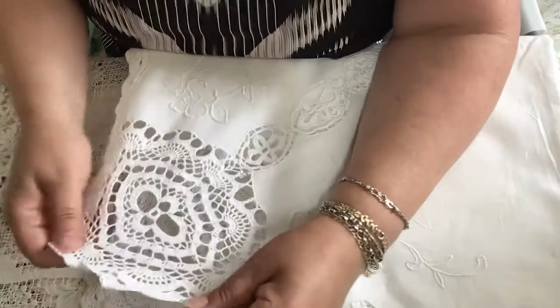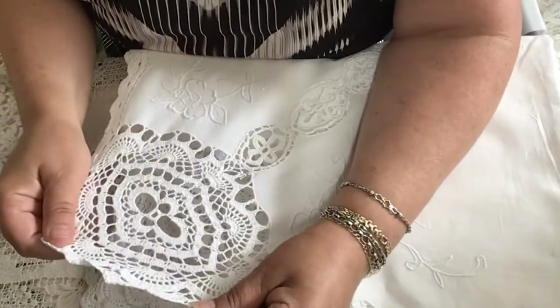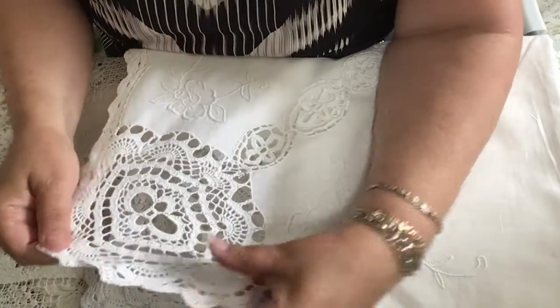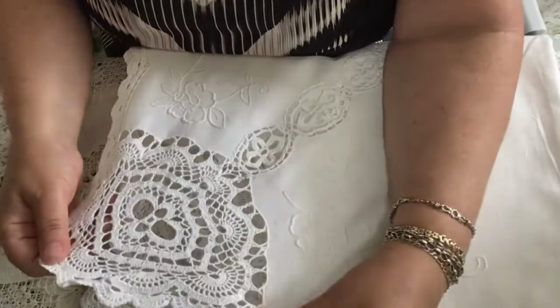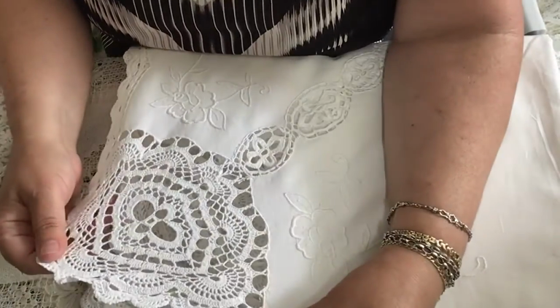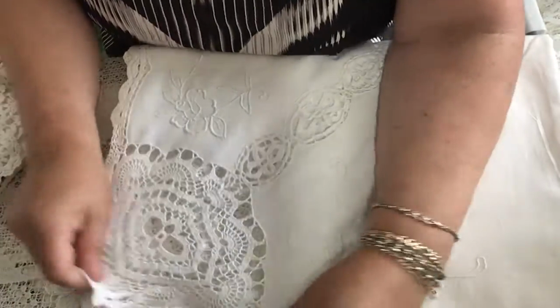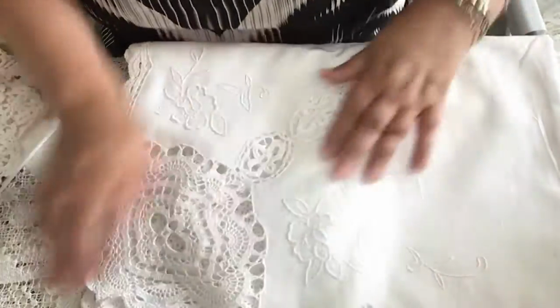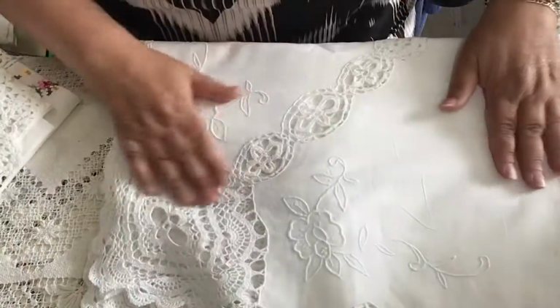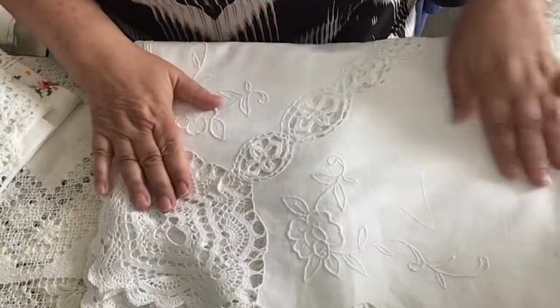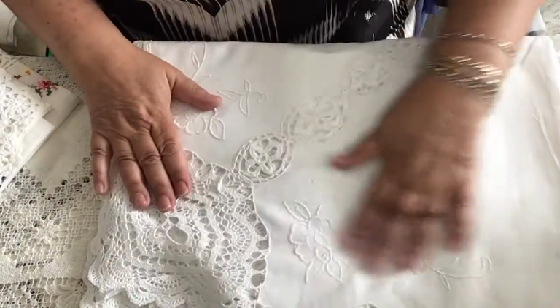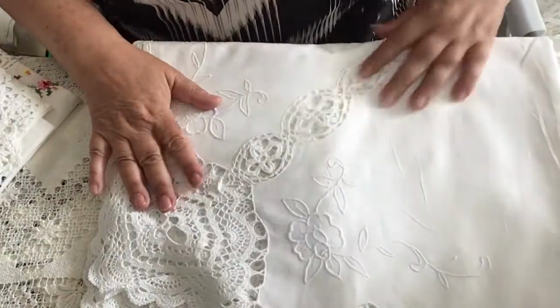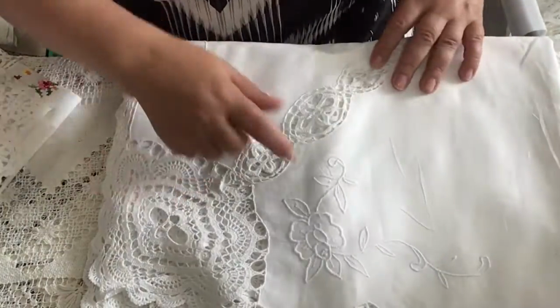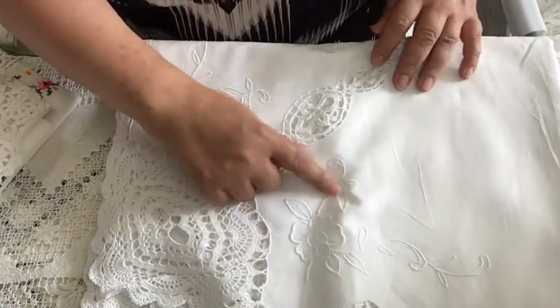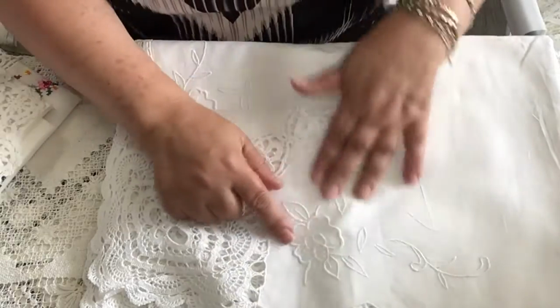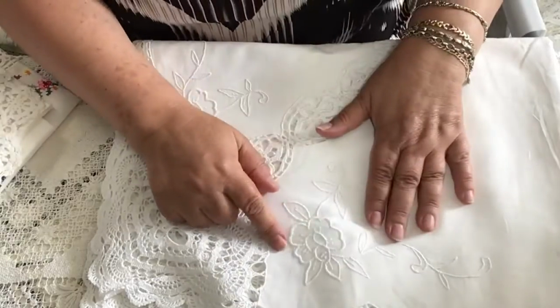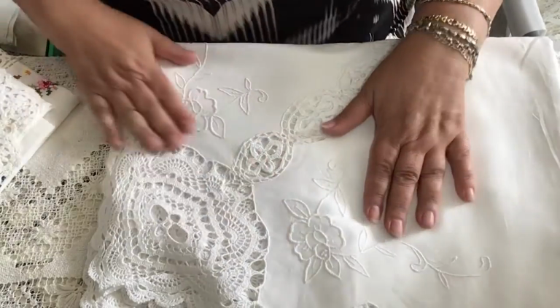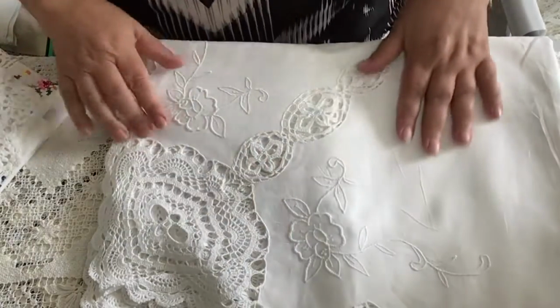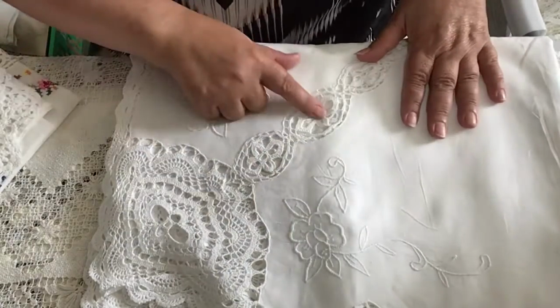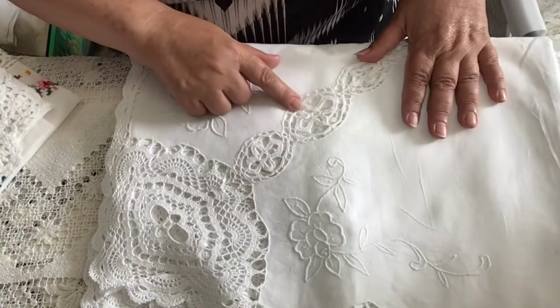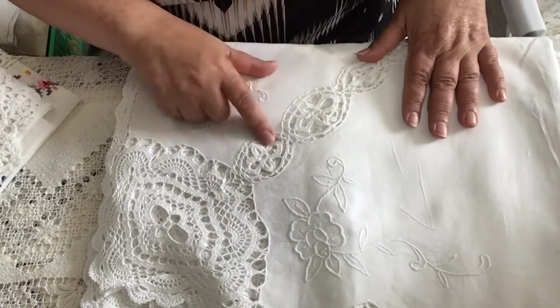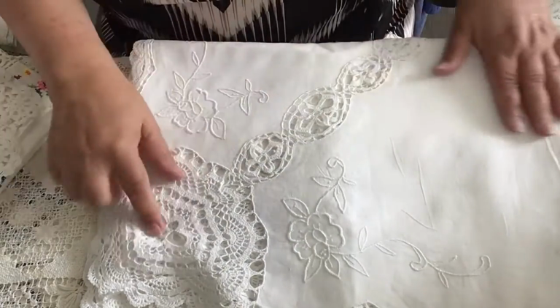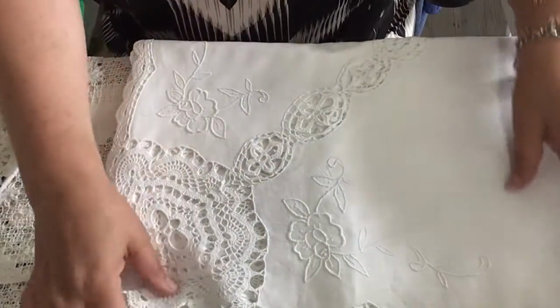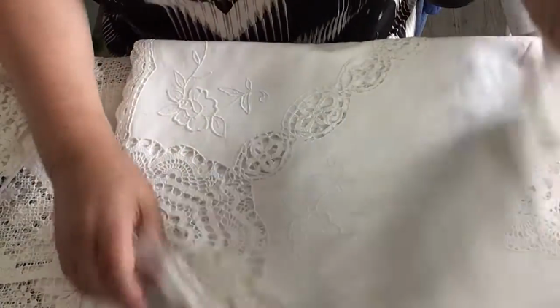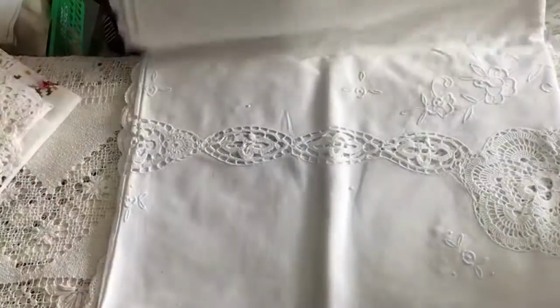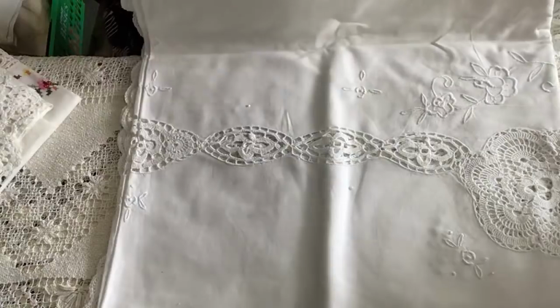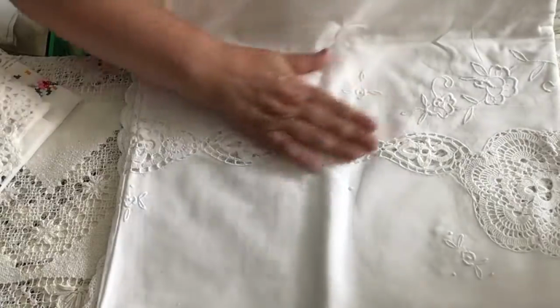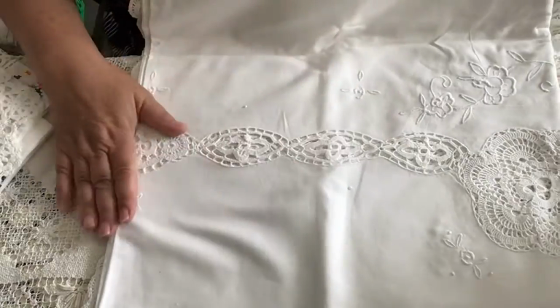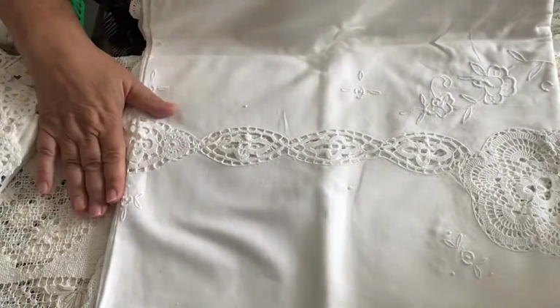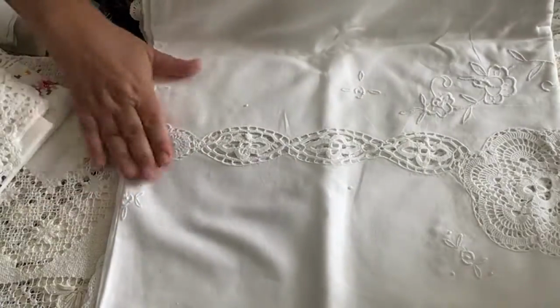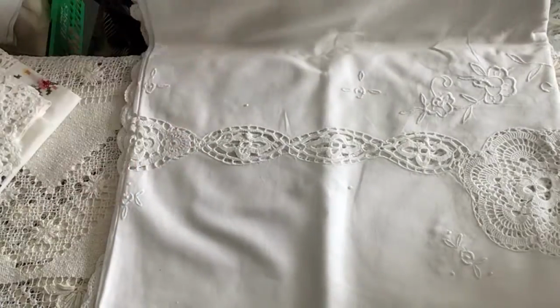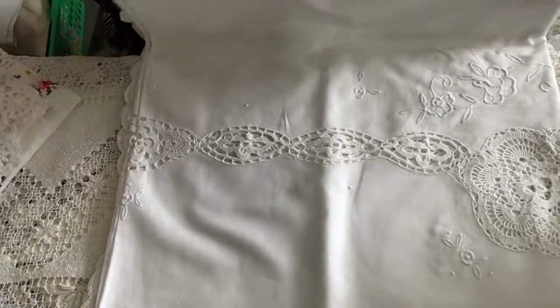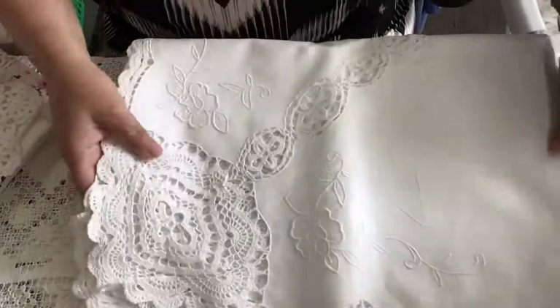It has embroidery and crochet on here — this is machine embroidery. Oh, that's gorgeous. Just imagine that on your table — it'll be beautiful.